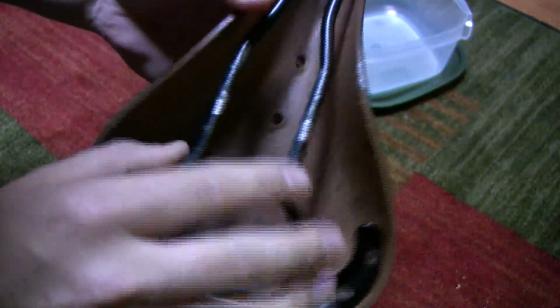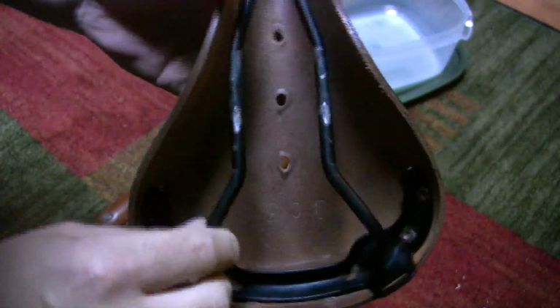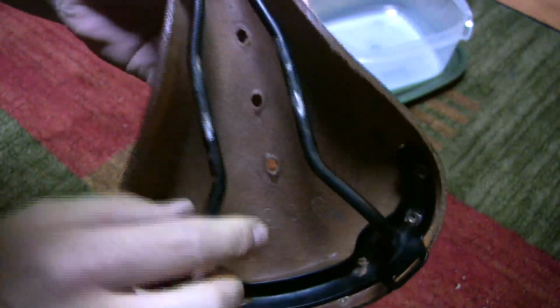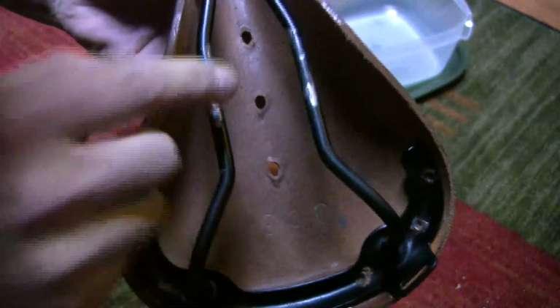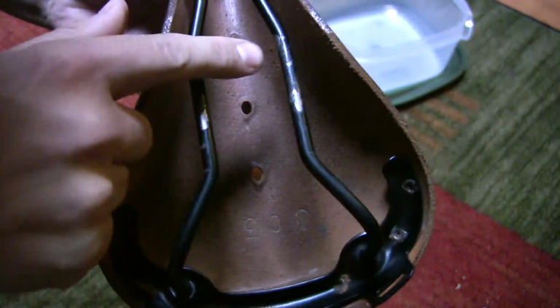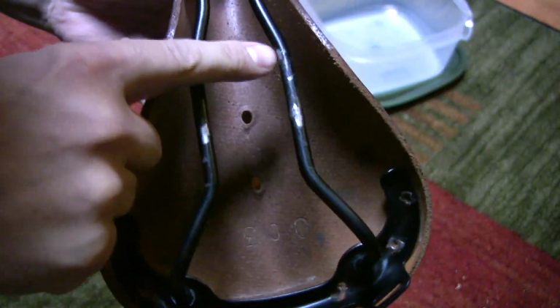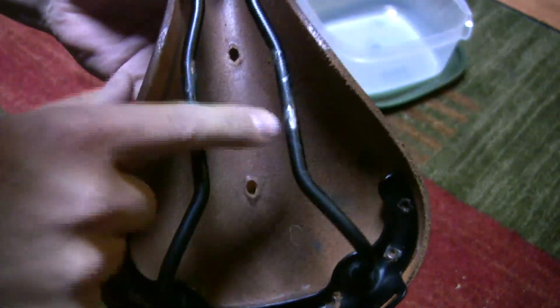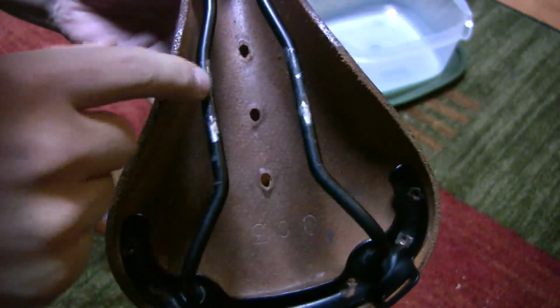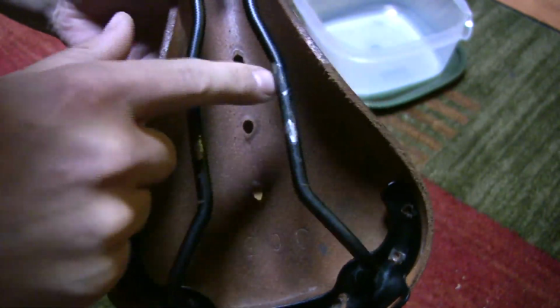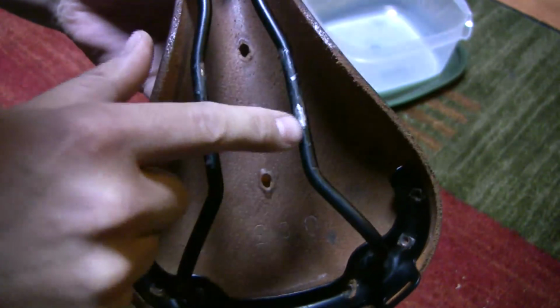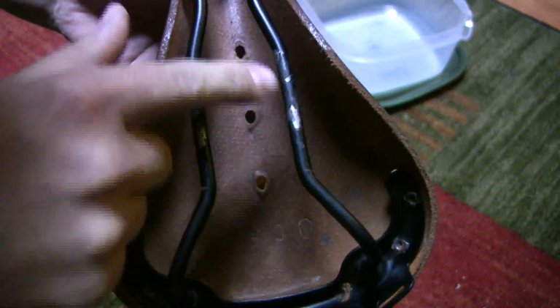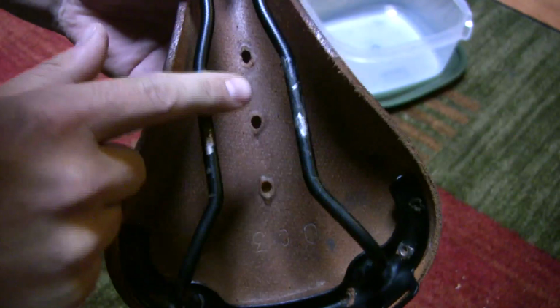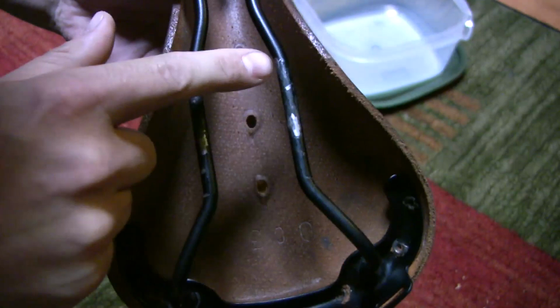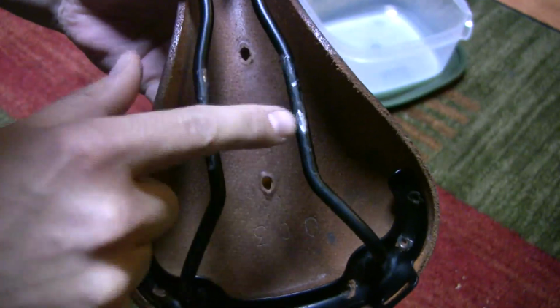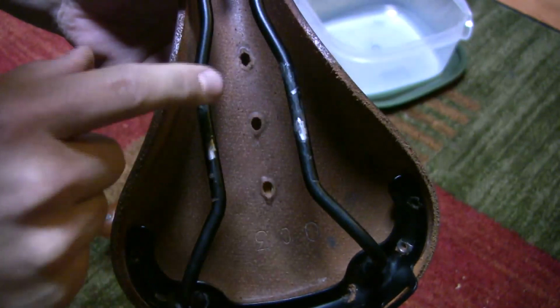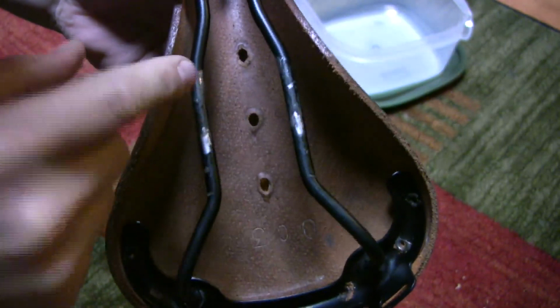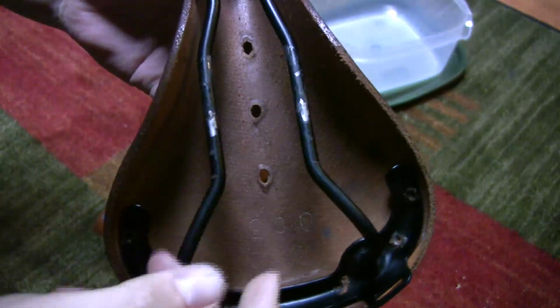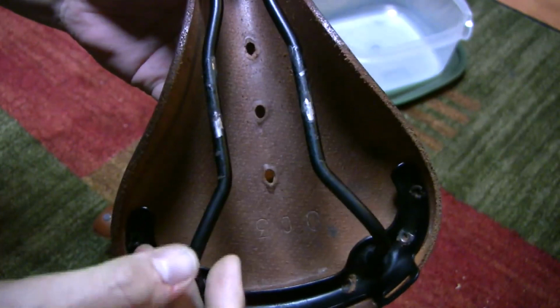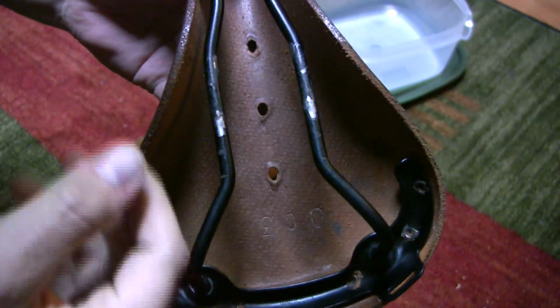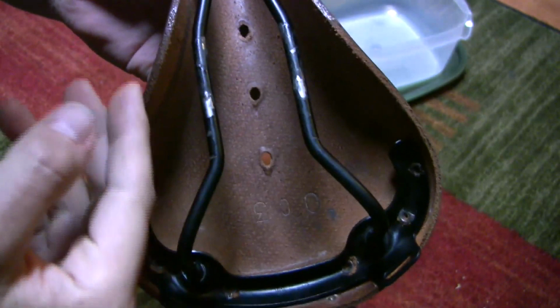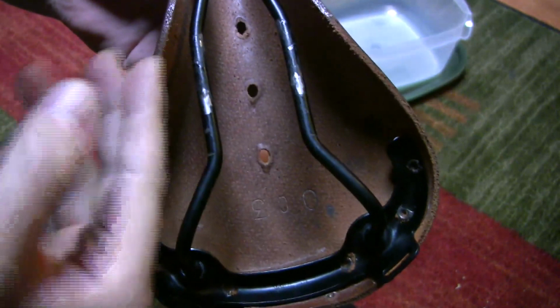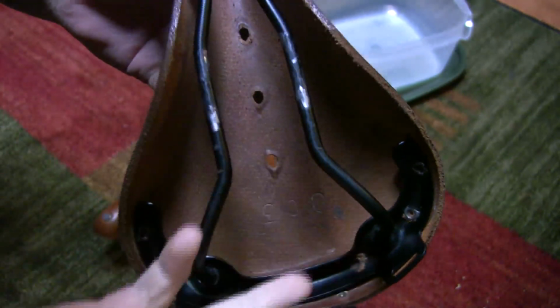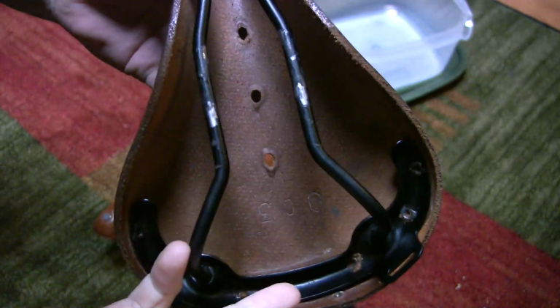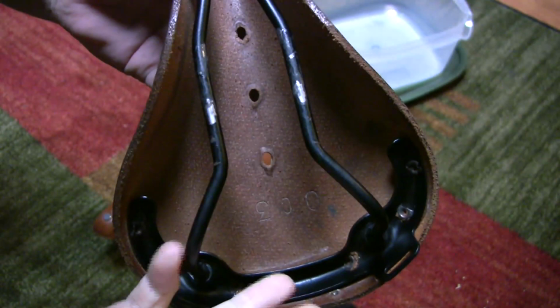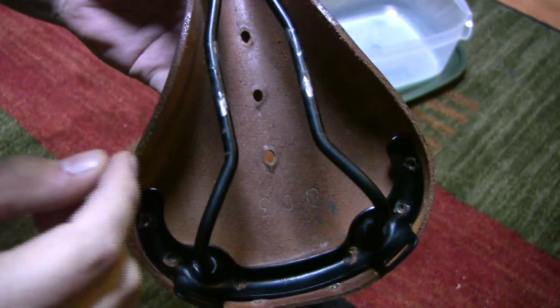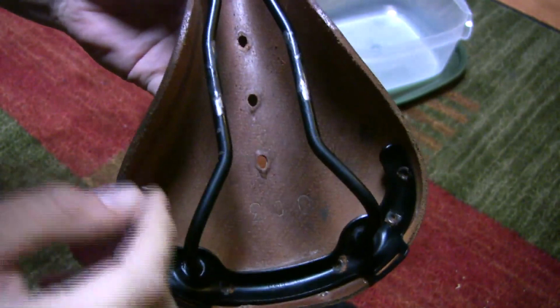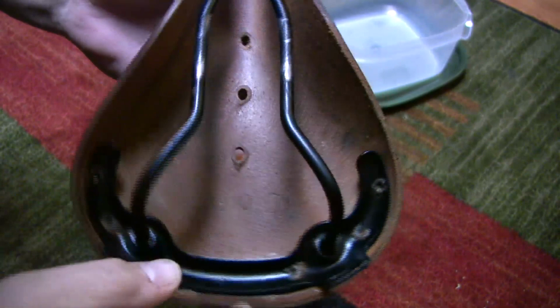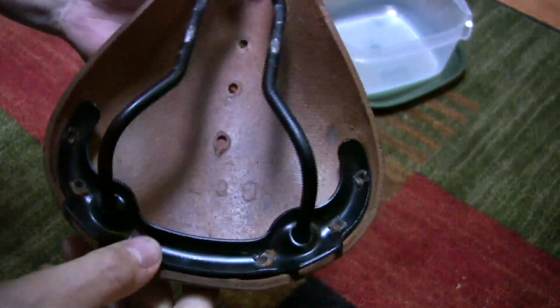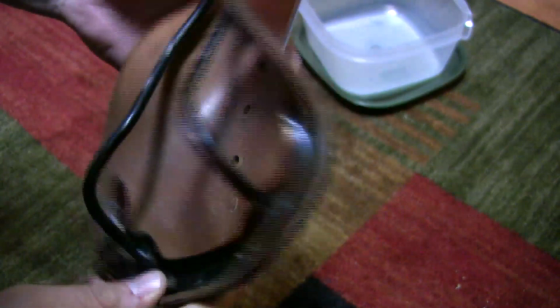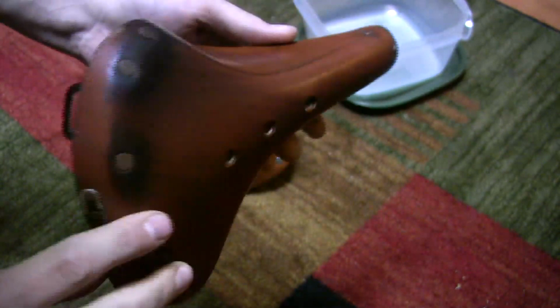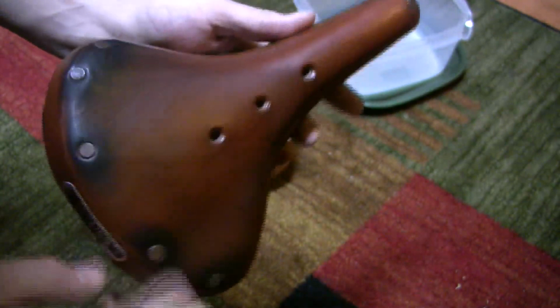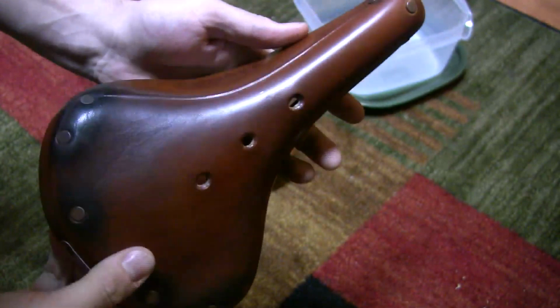The rails — the paint is coming off, so I think oxidation is going to set in, and rust, and all that.